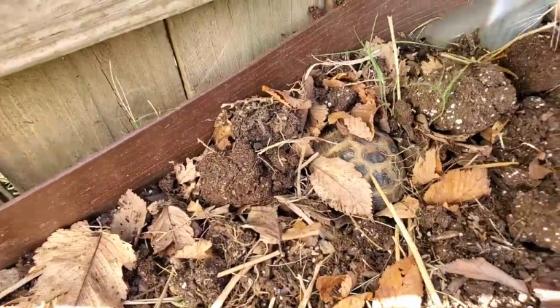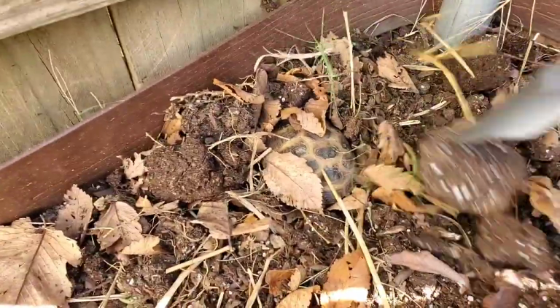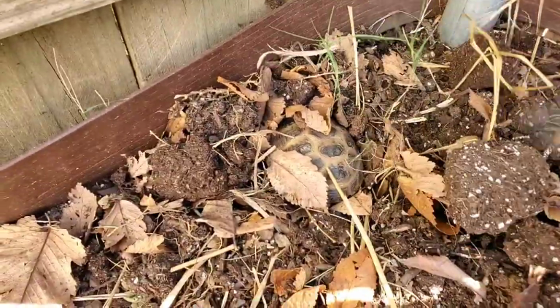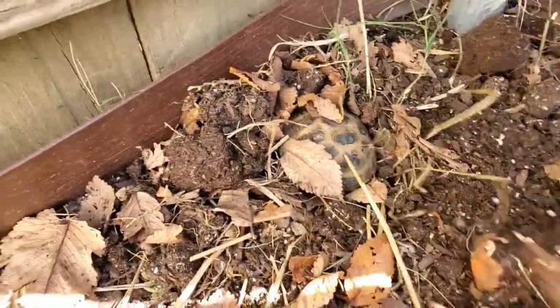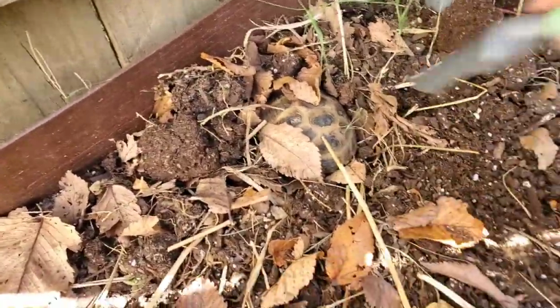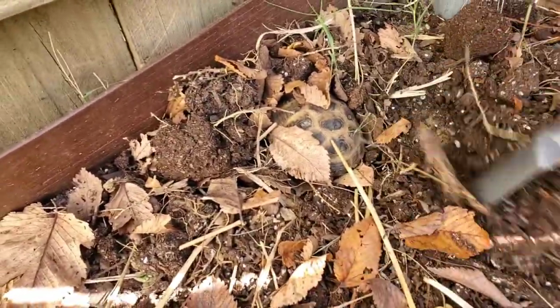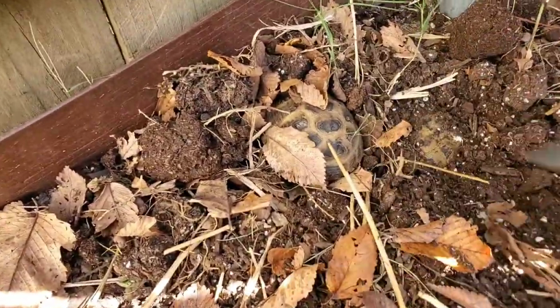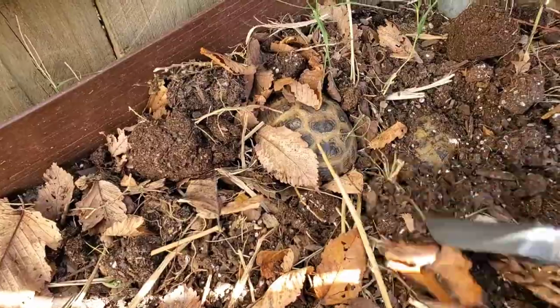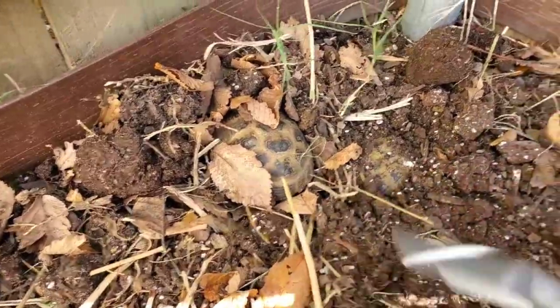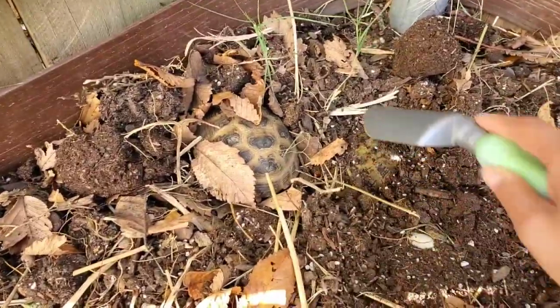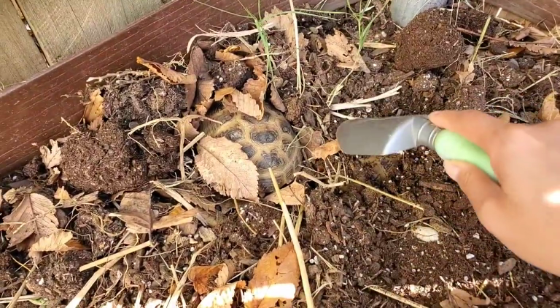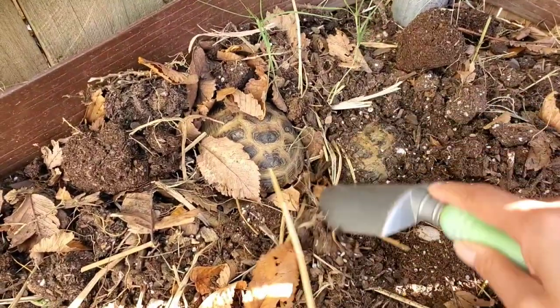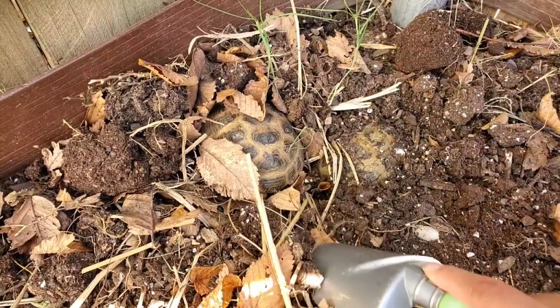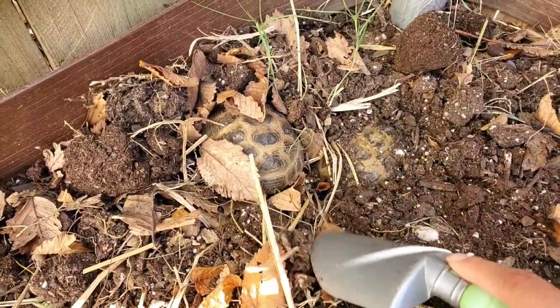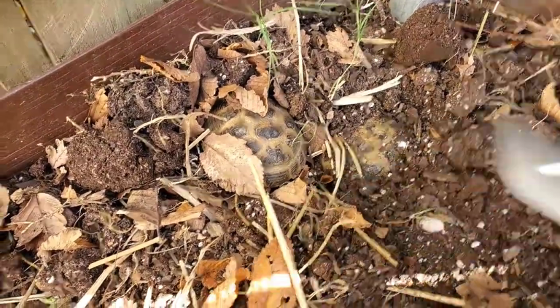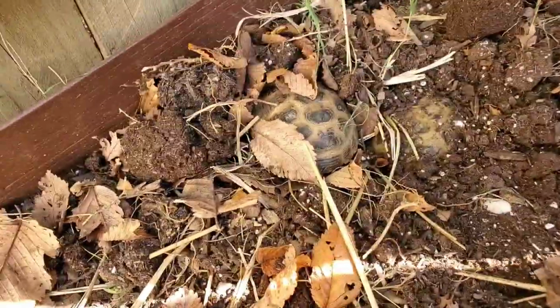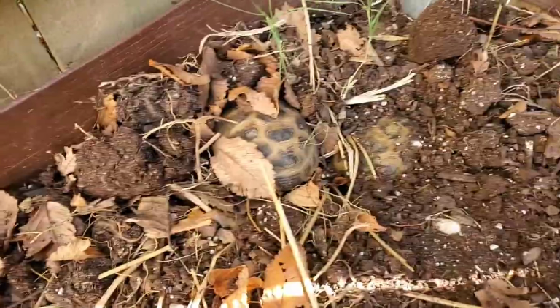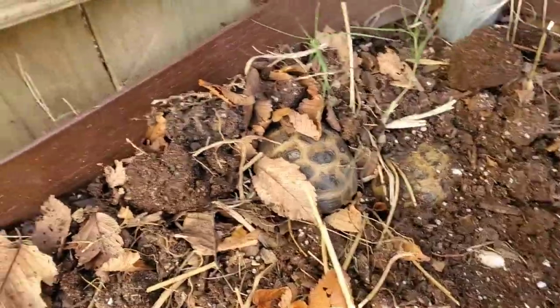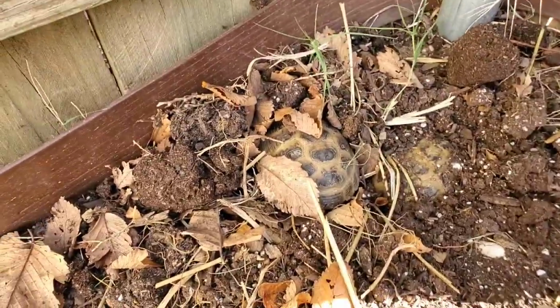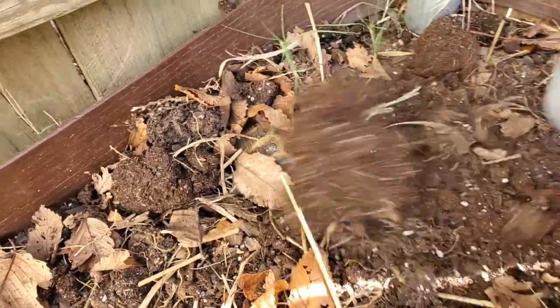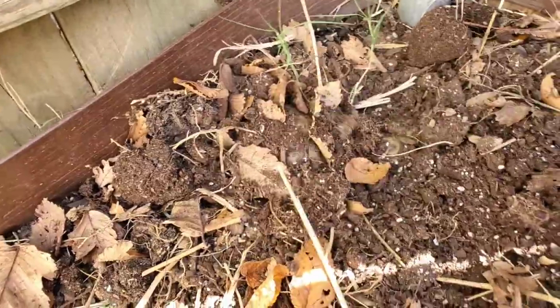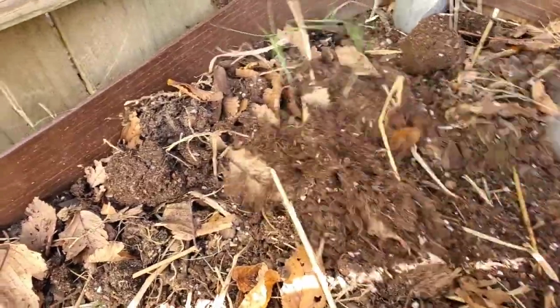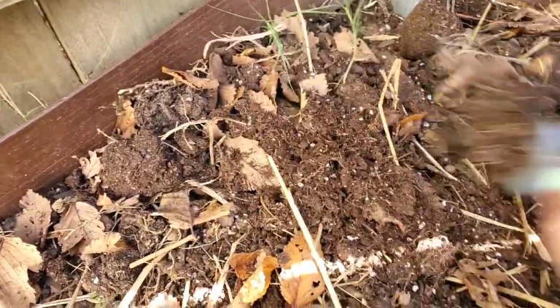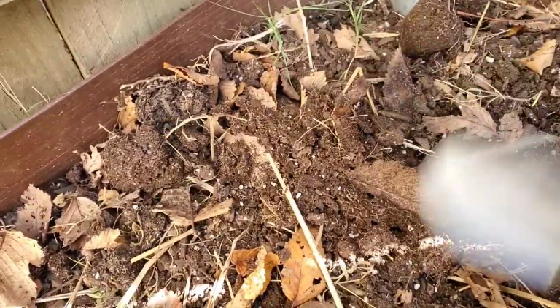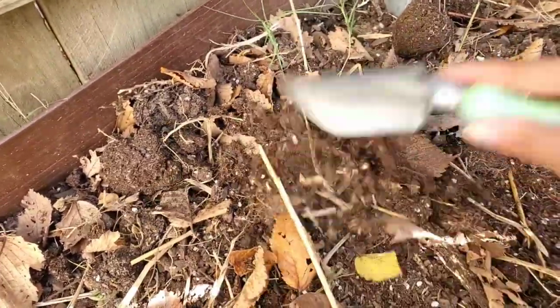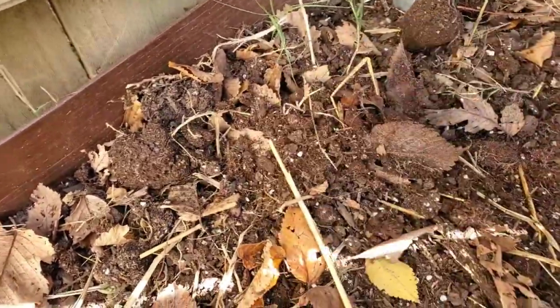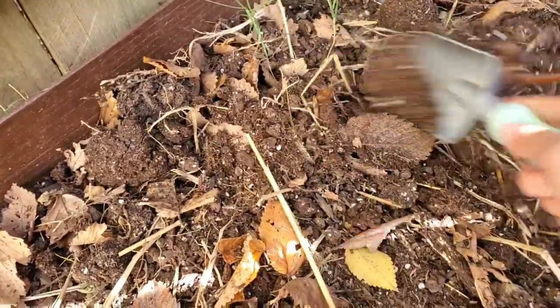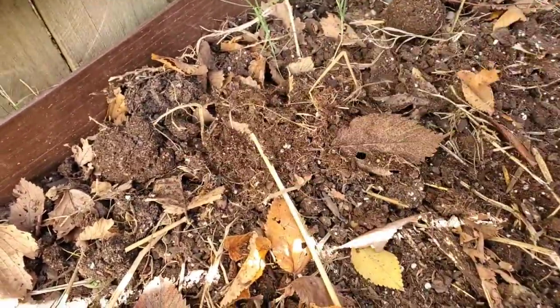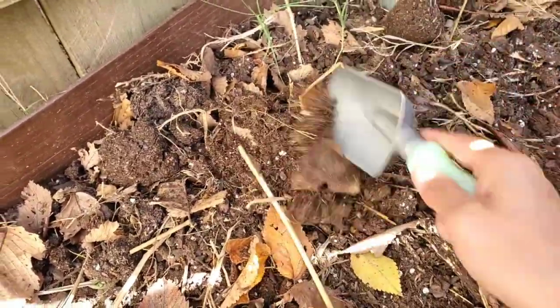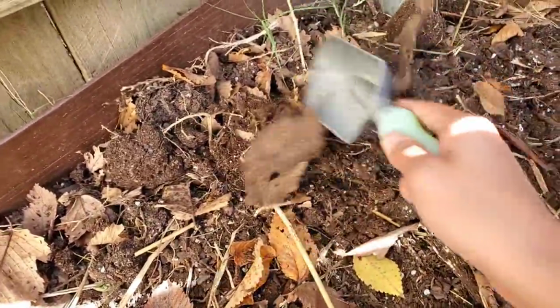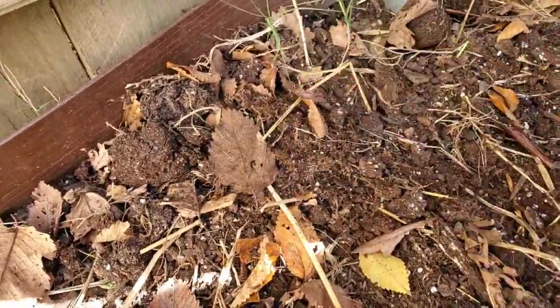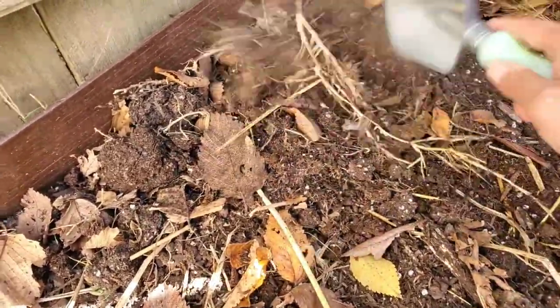One of my tortoises — there he is — he's actually dug himself a little bit deeper down there. I'm just going to recover them up with the soil.